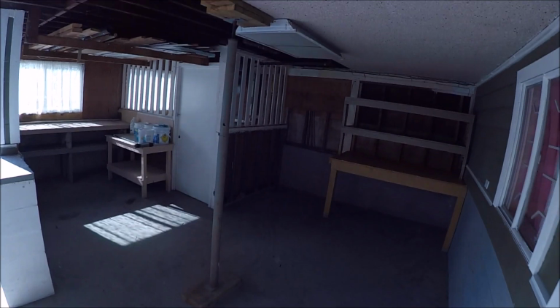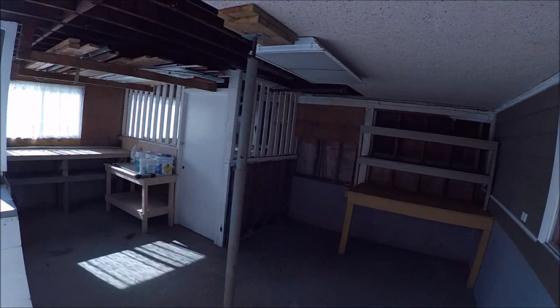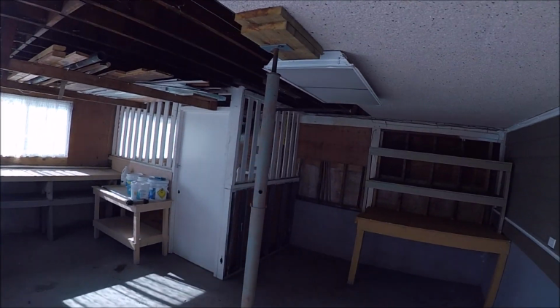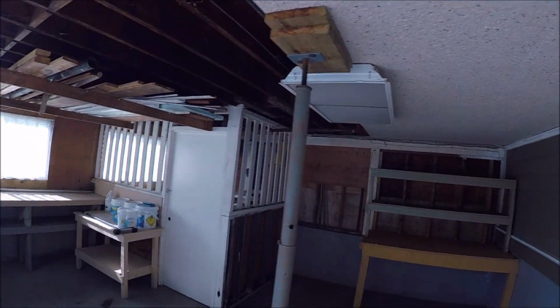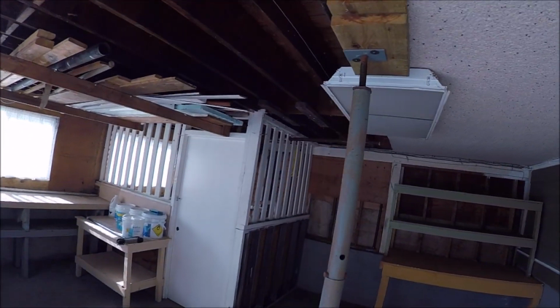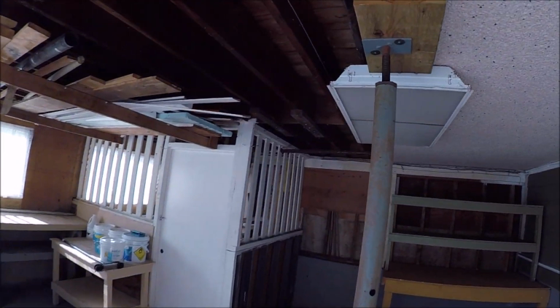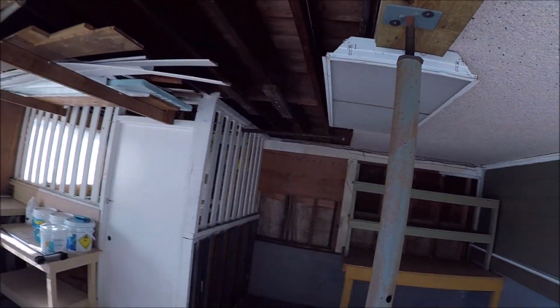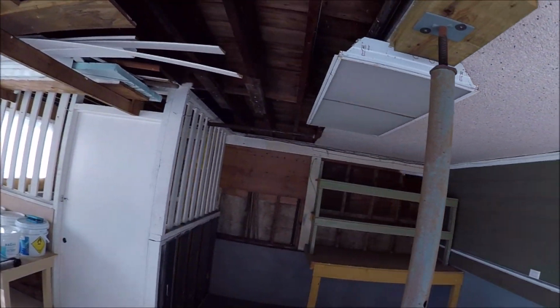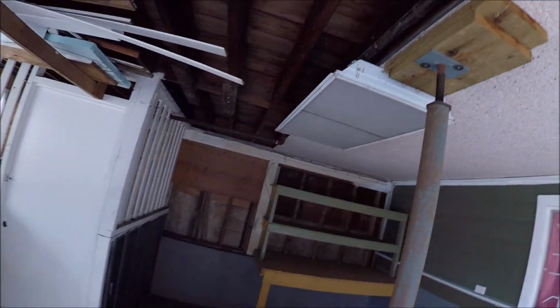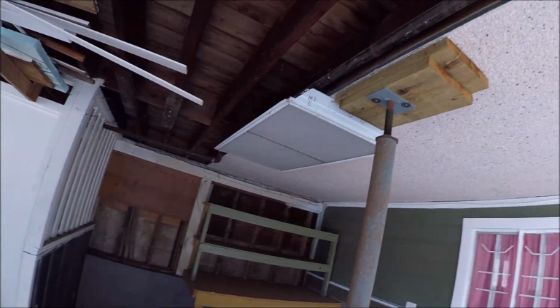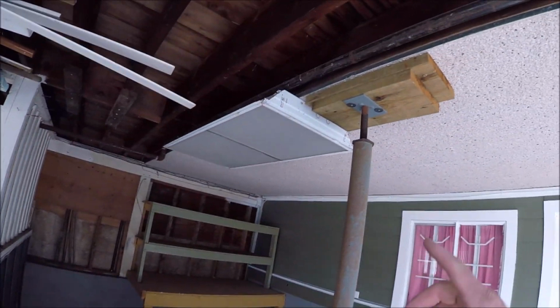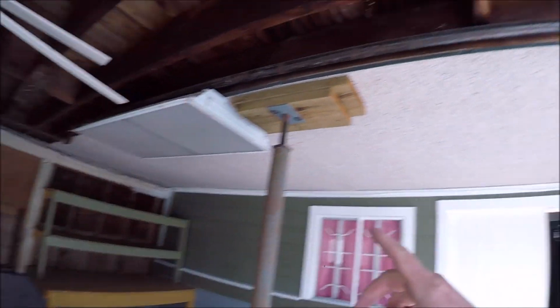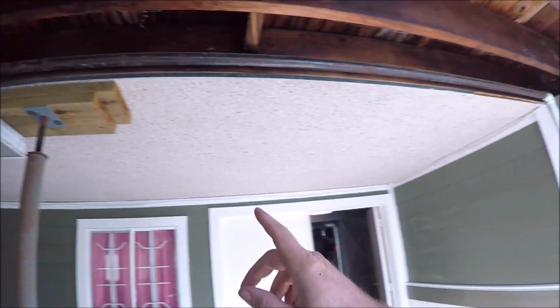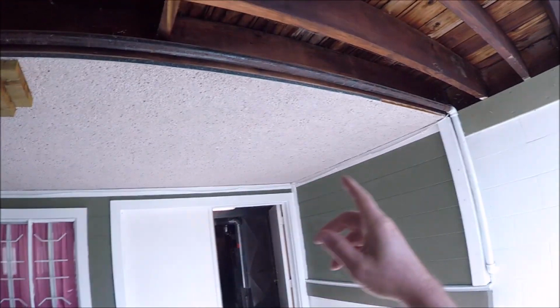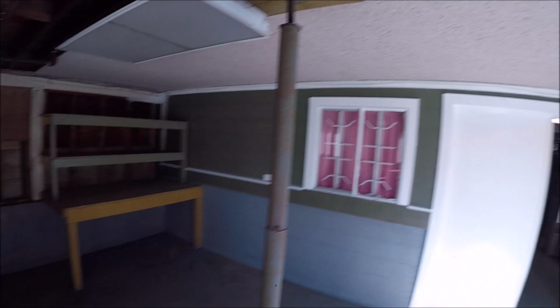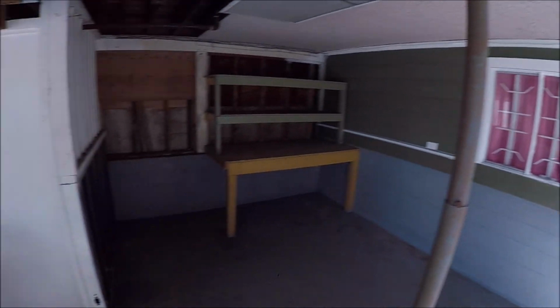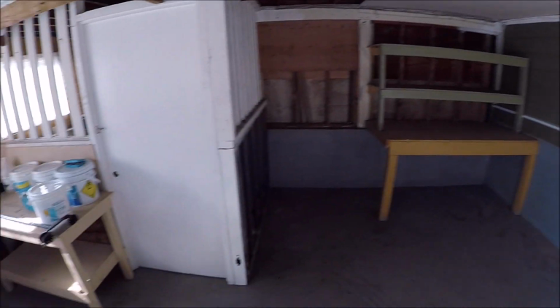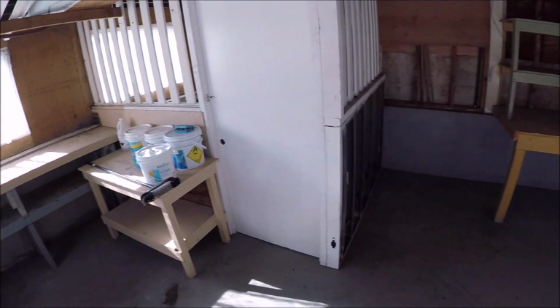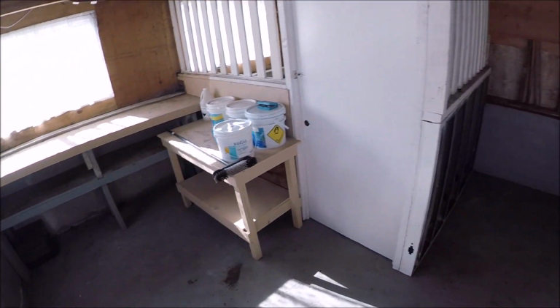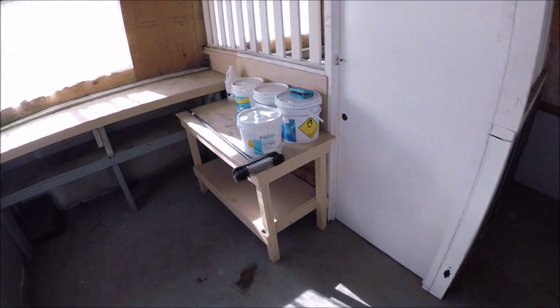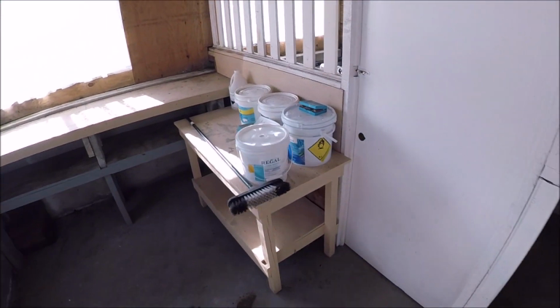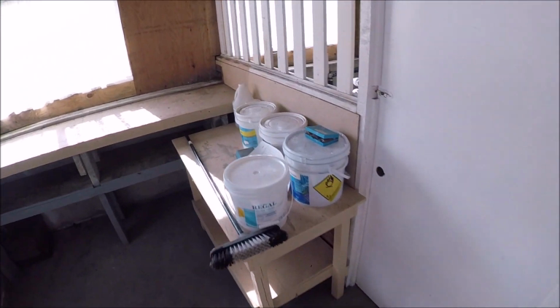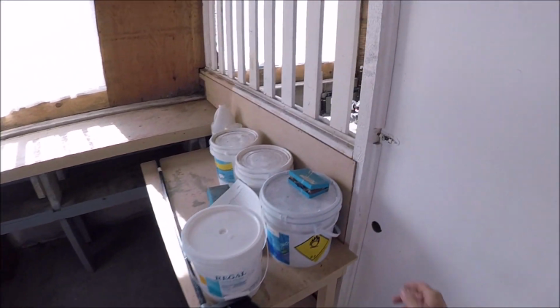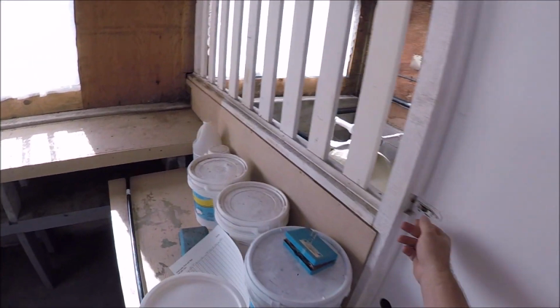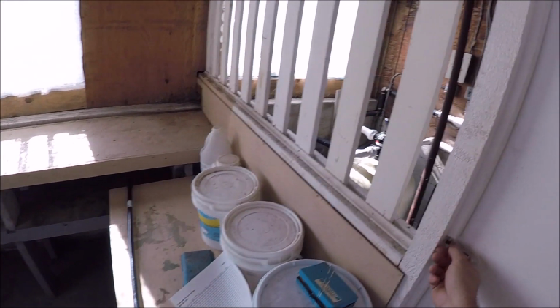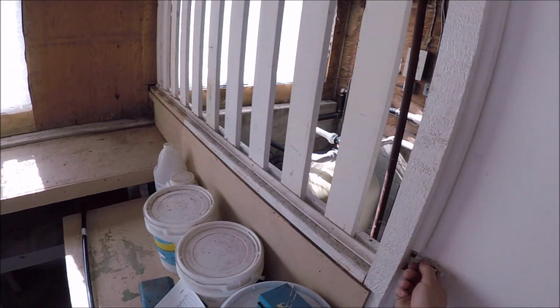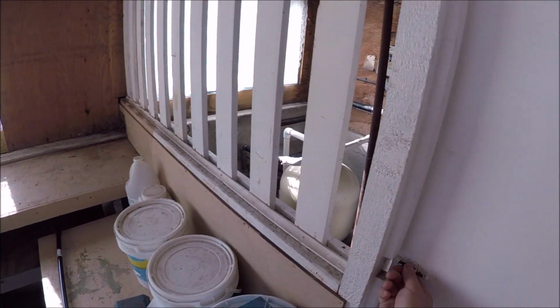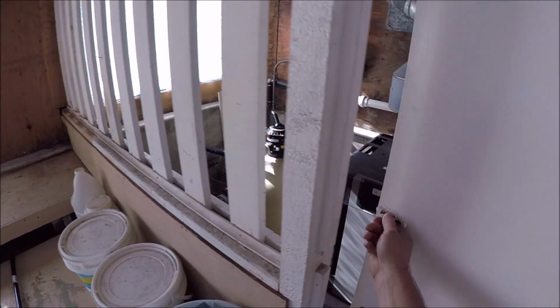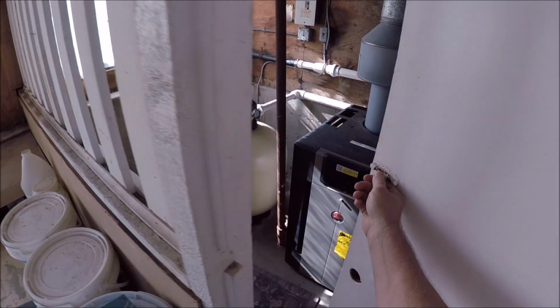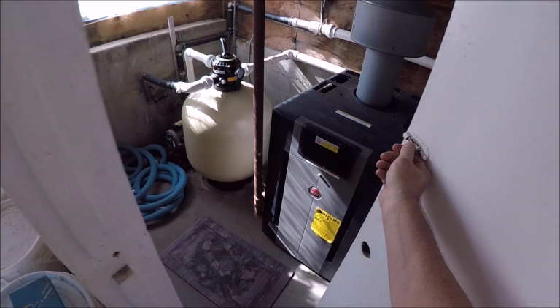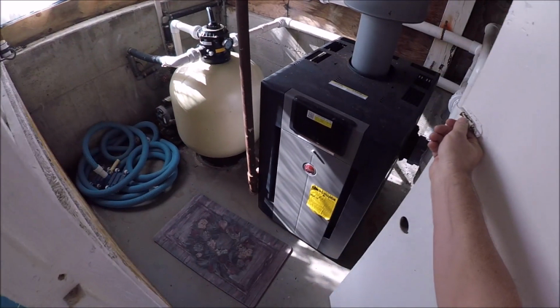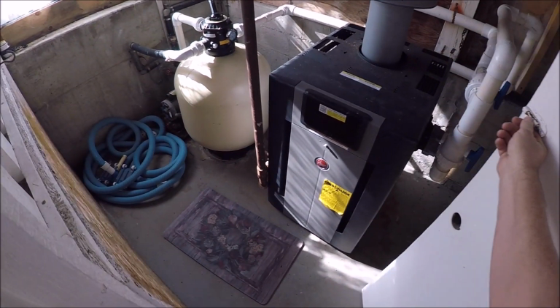Here's the pool room. I wonder how they put a jack here. Oh, it's got a new boiler.